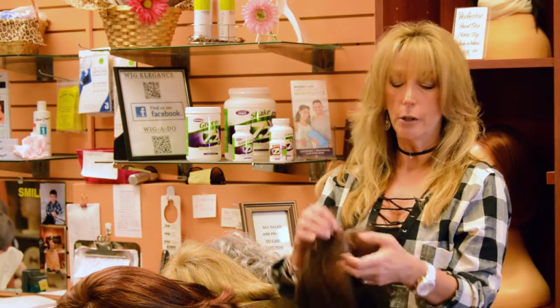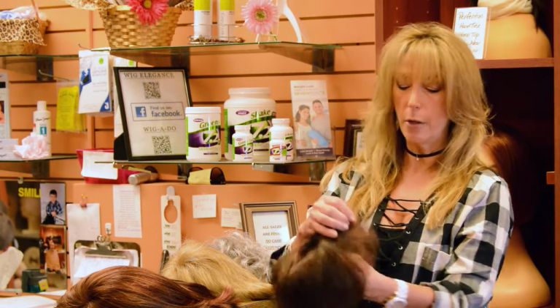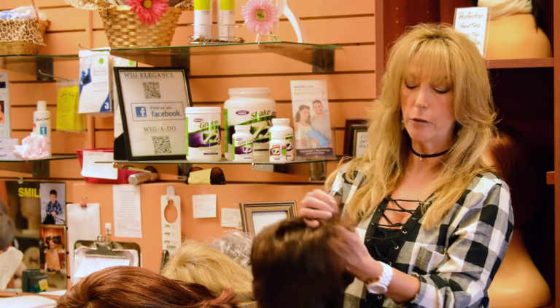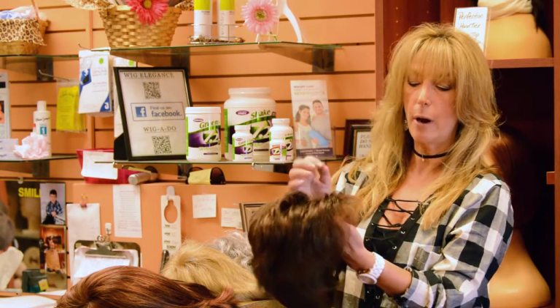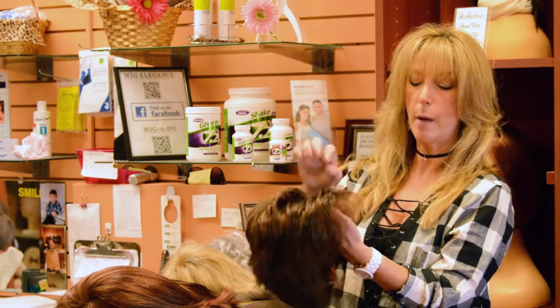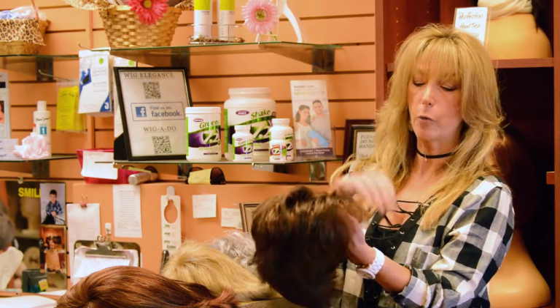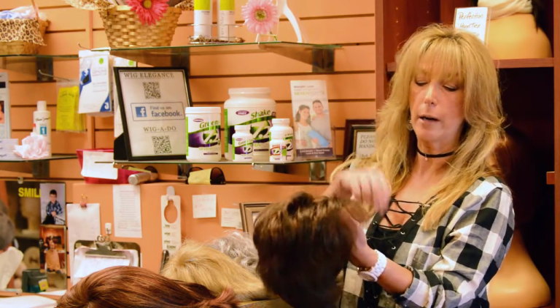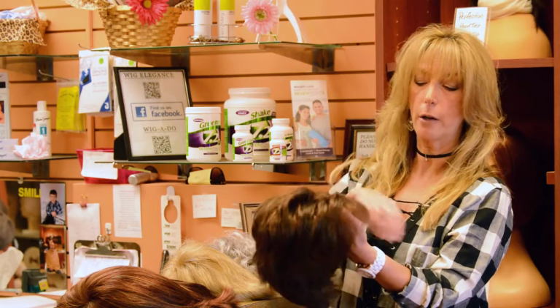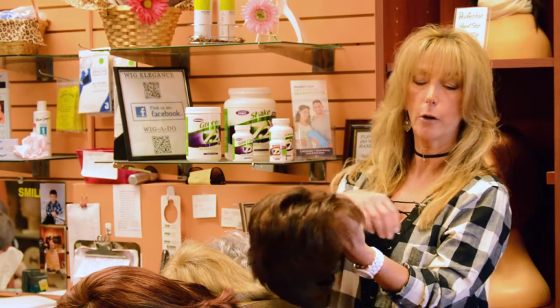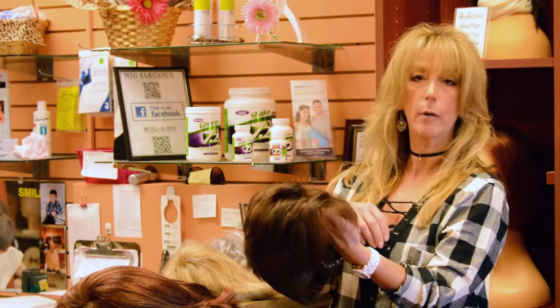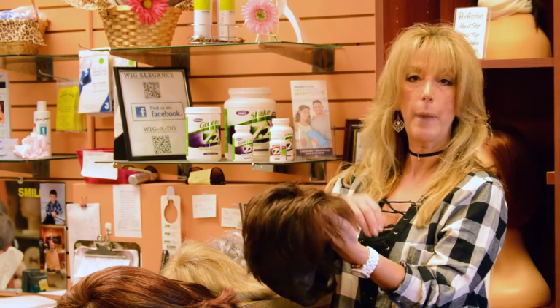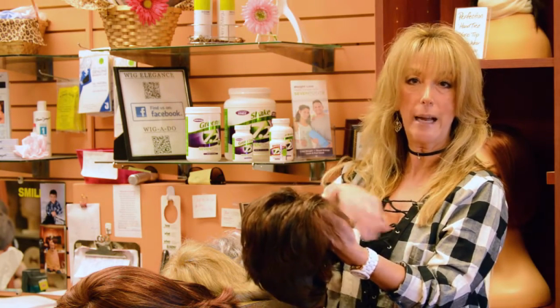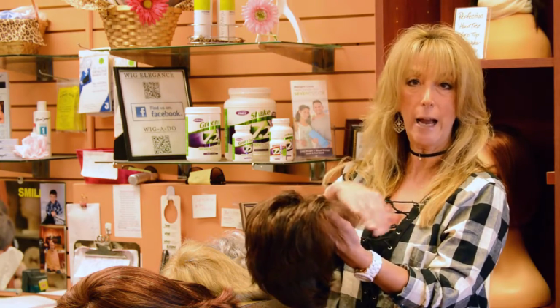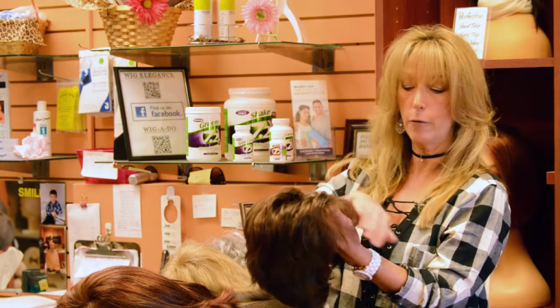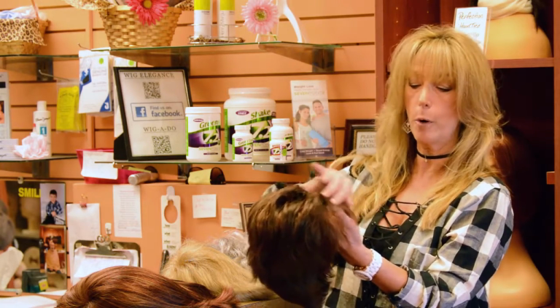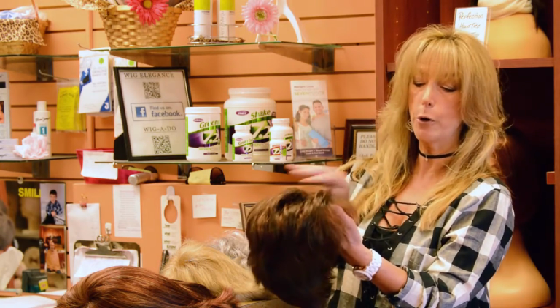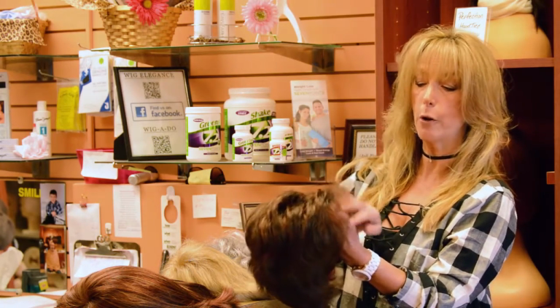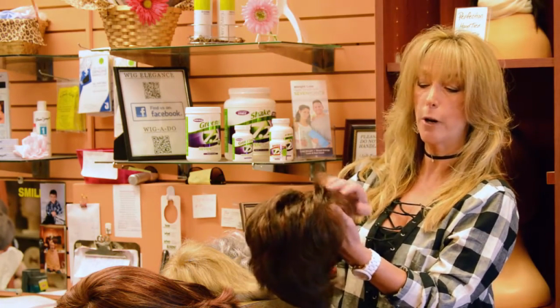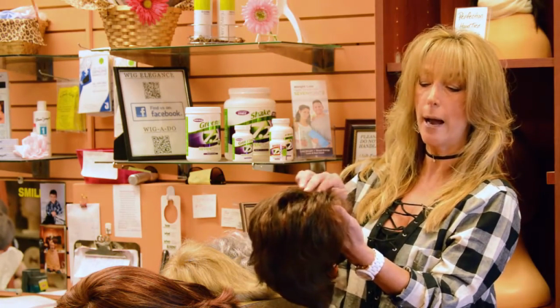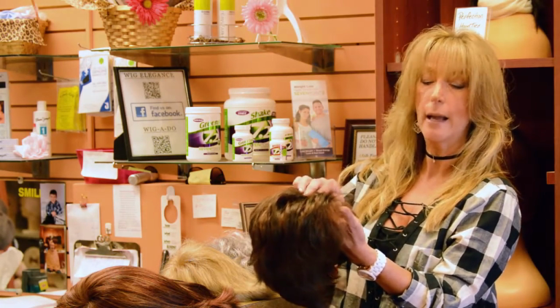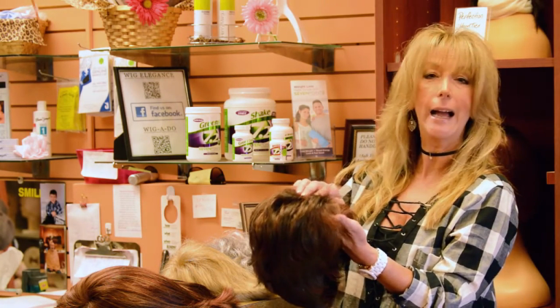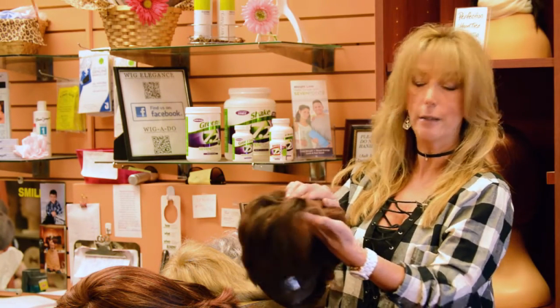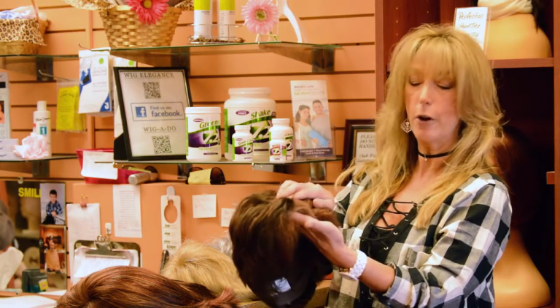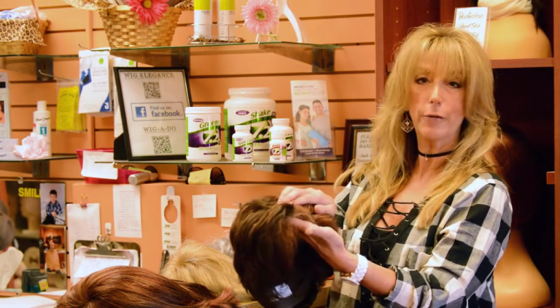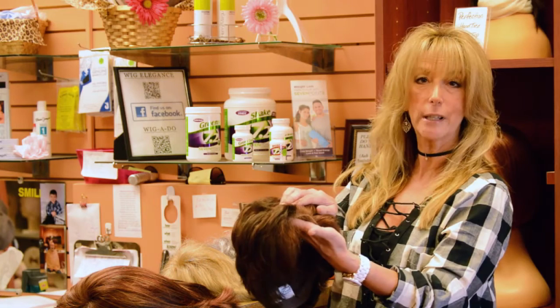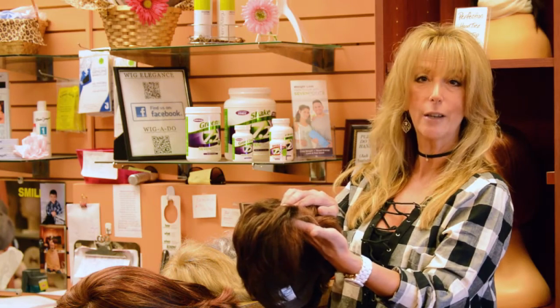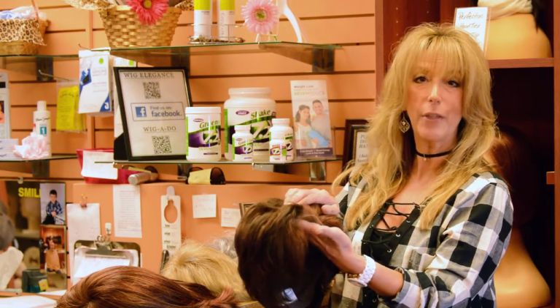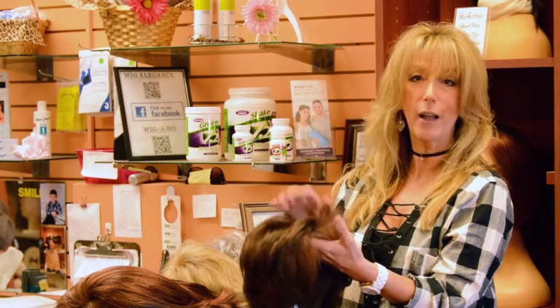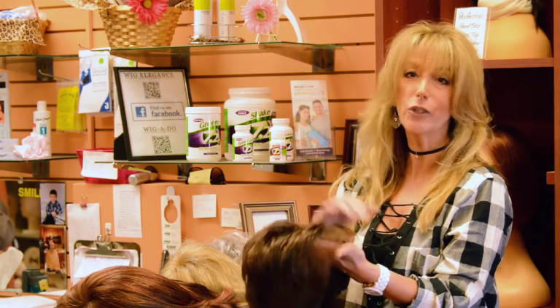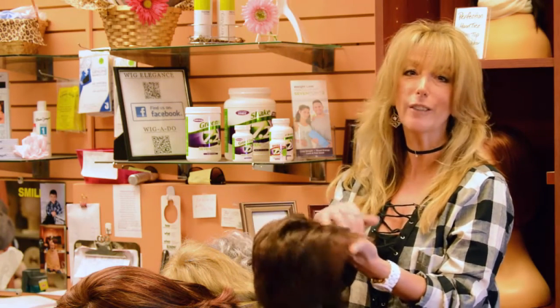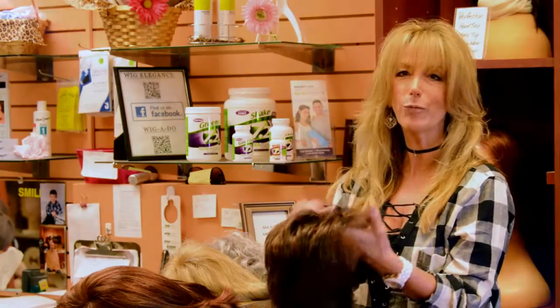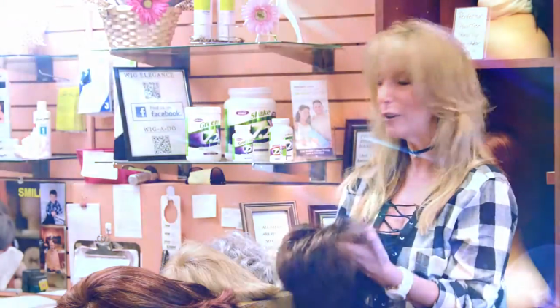With the lace front you have the option of wearing your bang down and forward, or you can go straight back and never know the difference with the hairline. It's really pretty awesome.